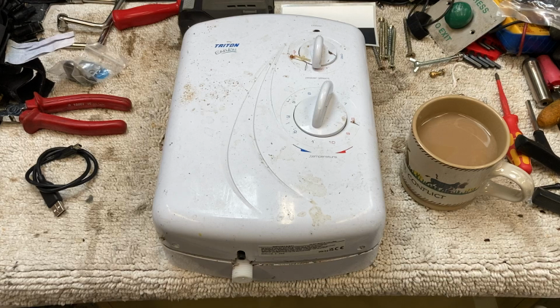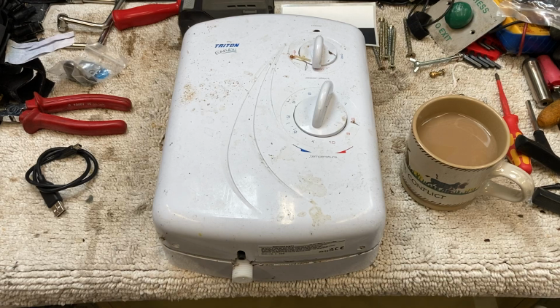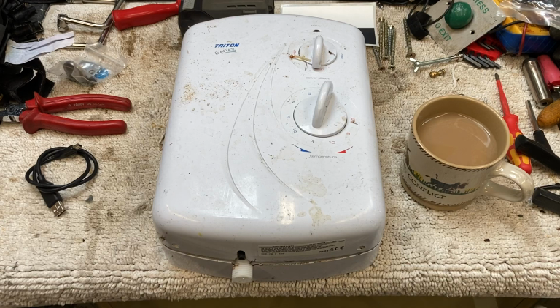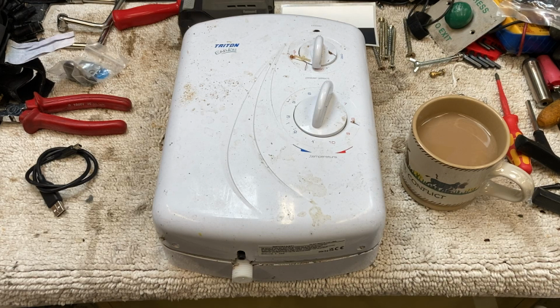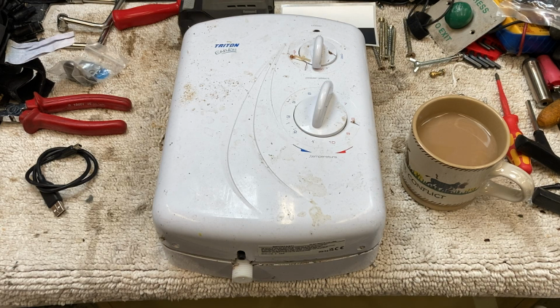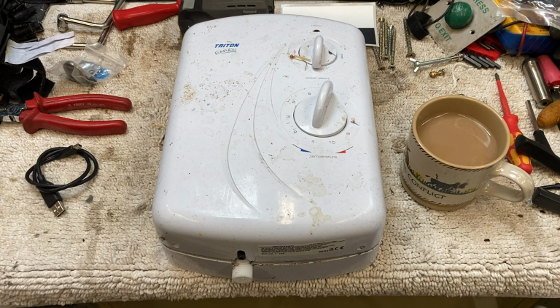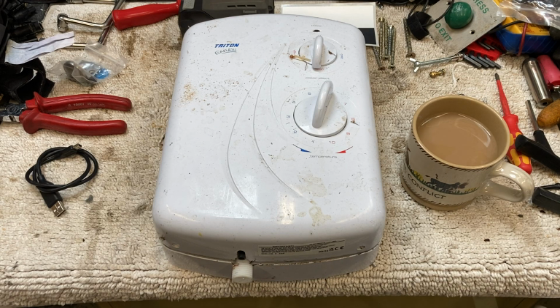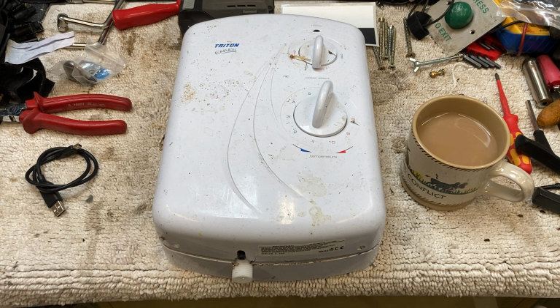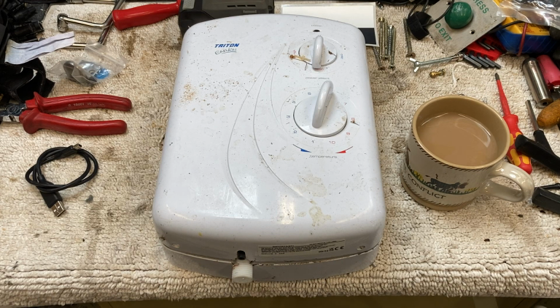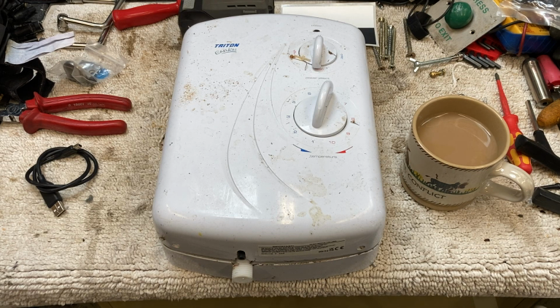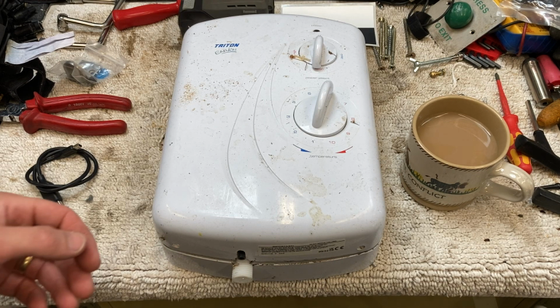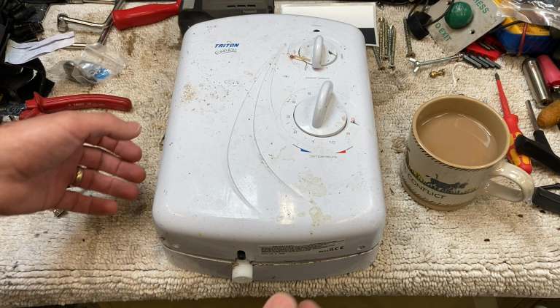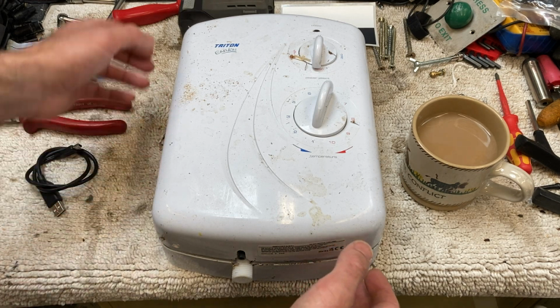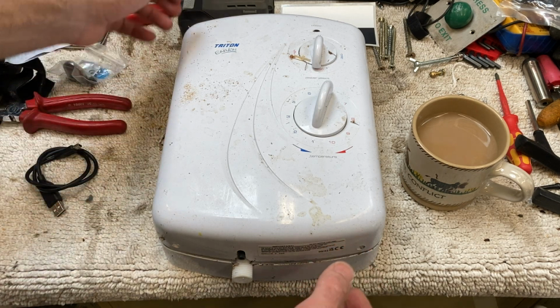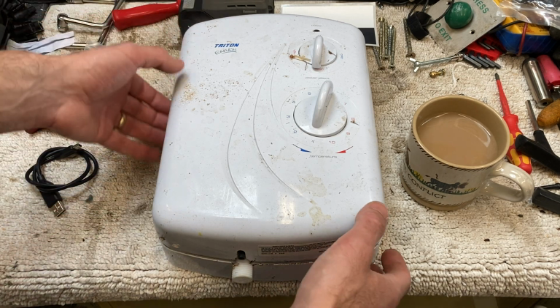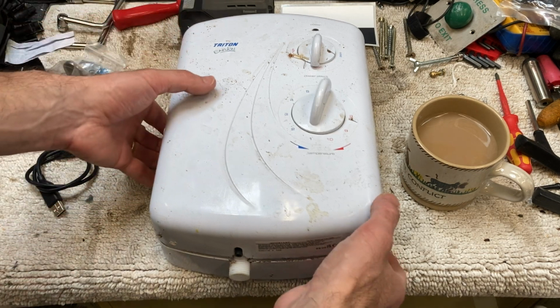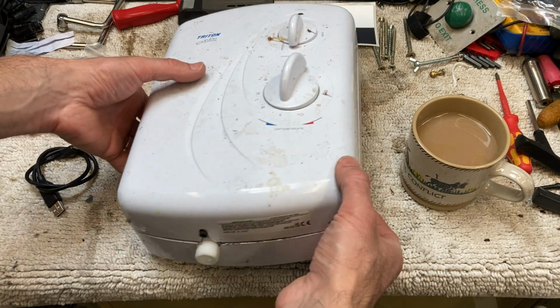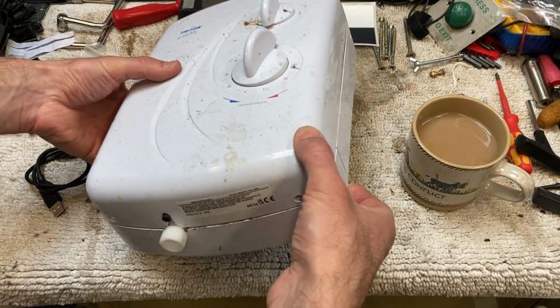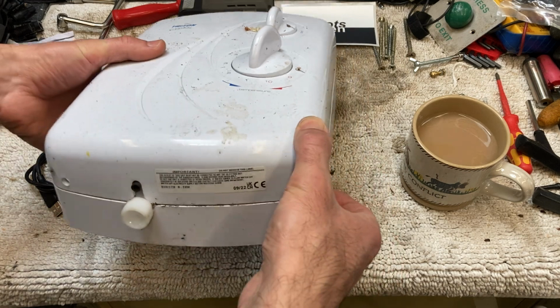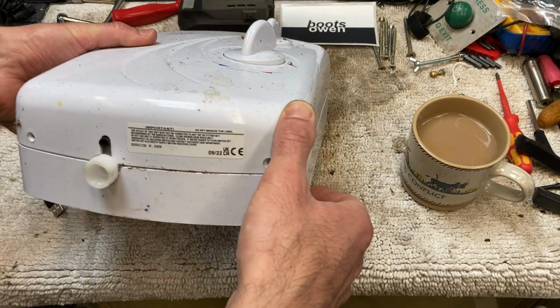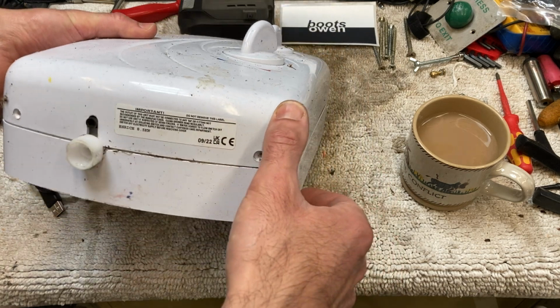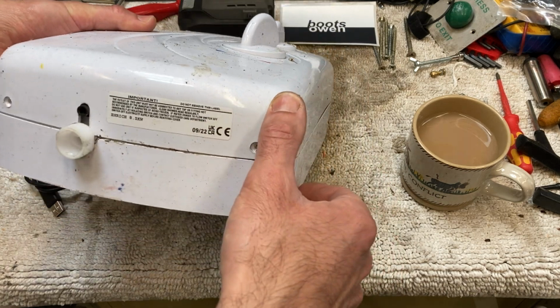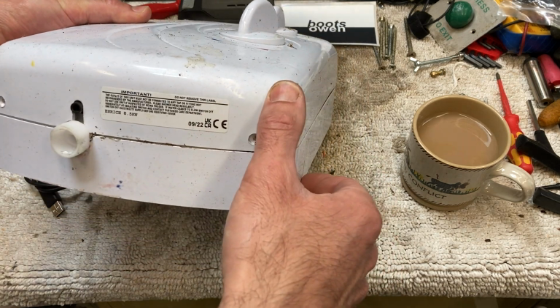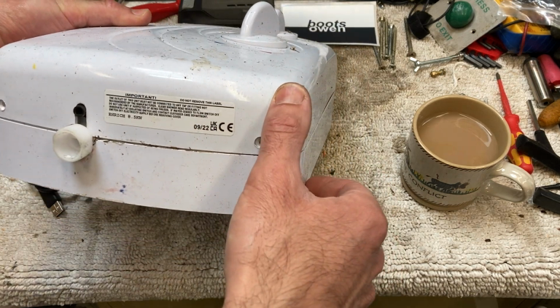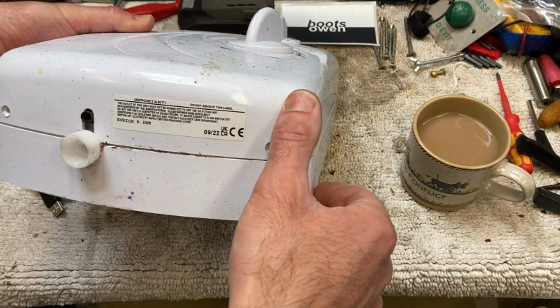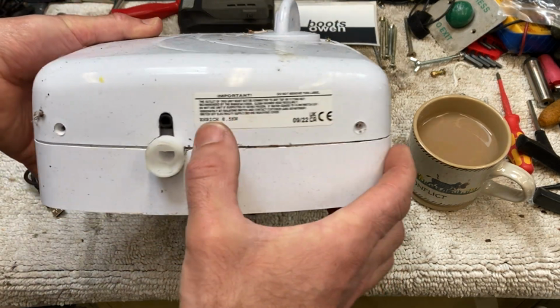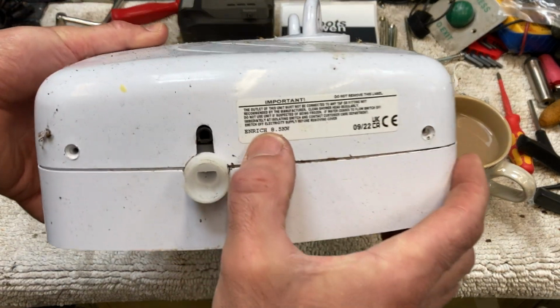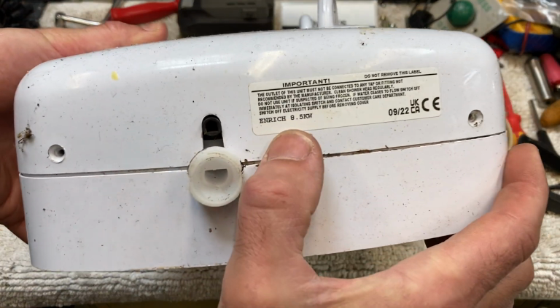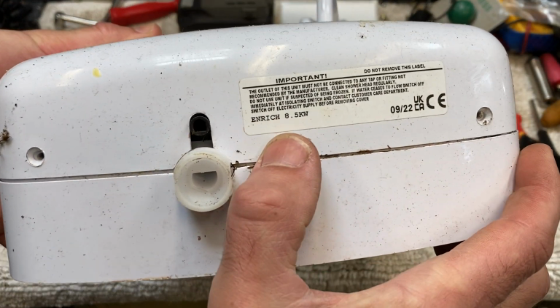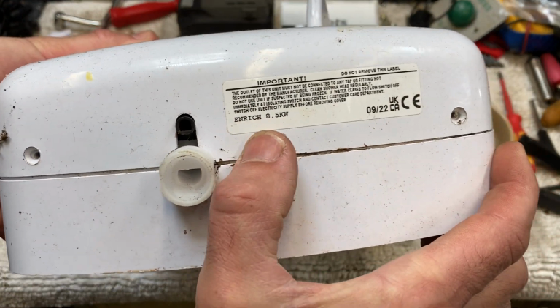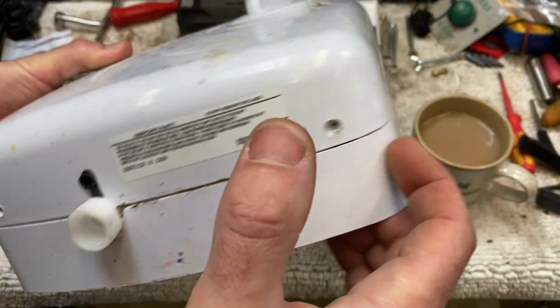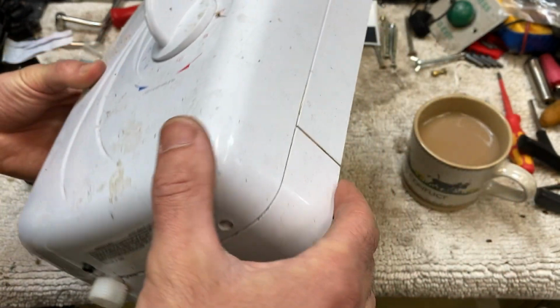Hey there, Boots Owen here. I've got a Triton Enrich shower to take apart today. If I could find some numbers on it, it's an Enrich 8.5kW.